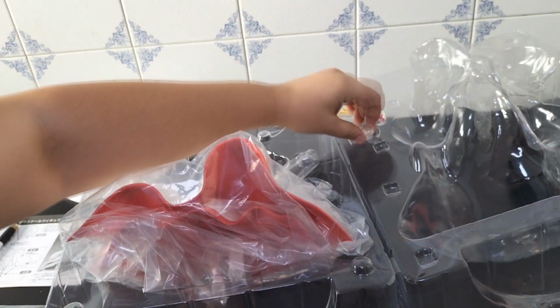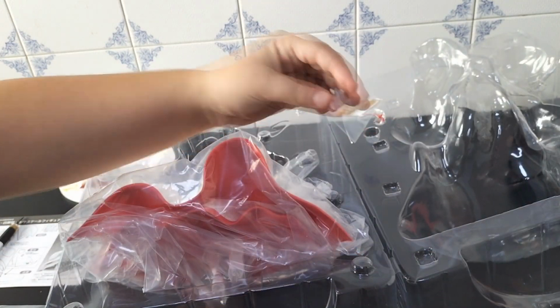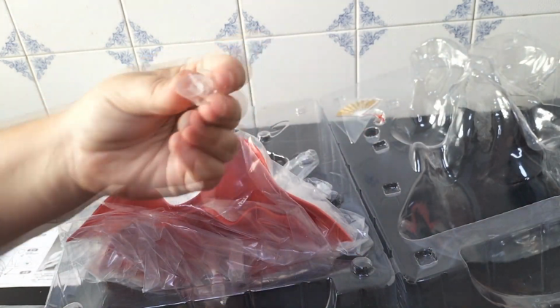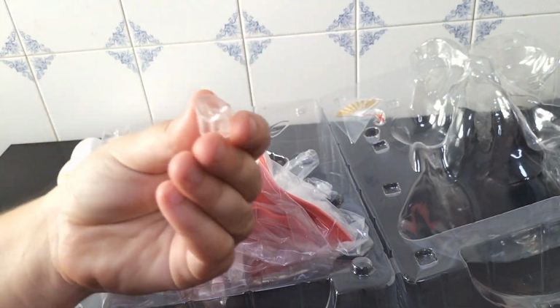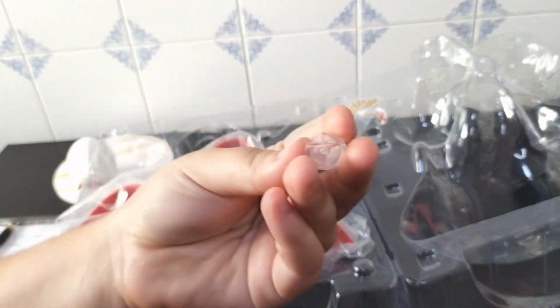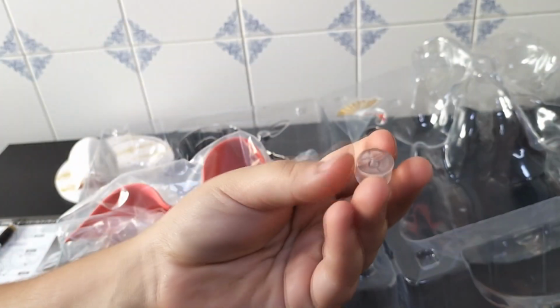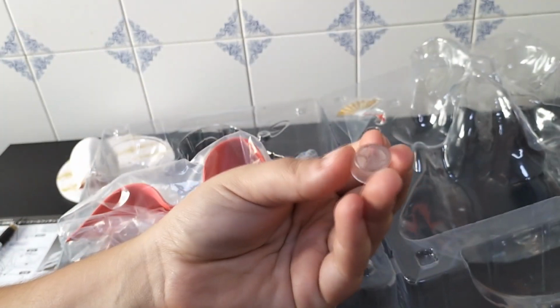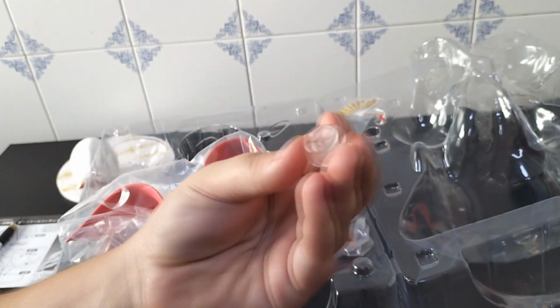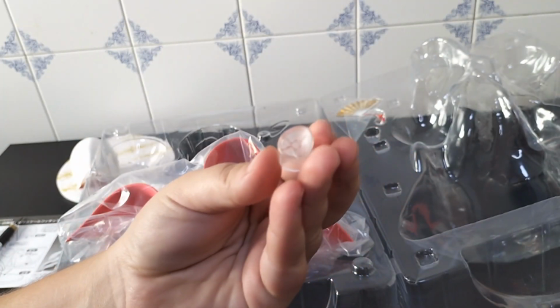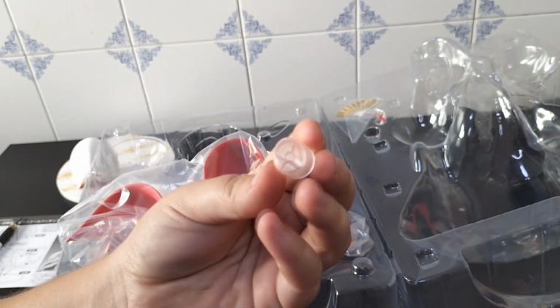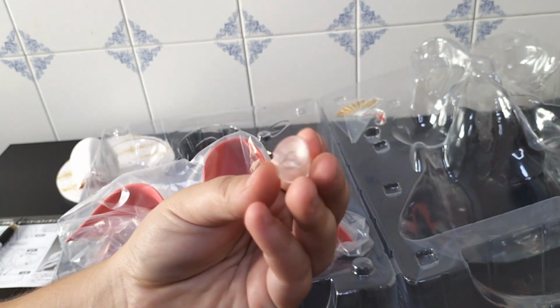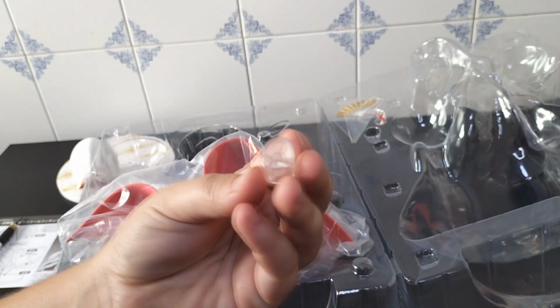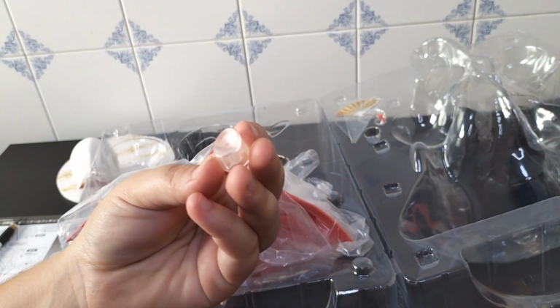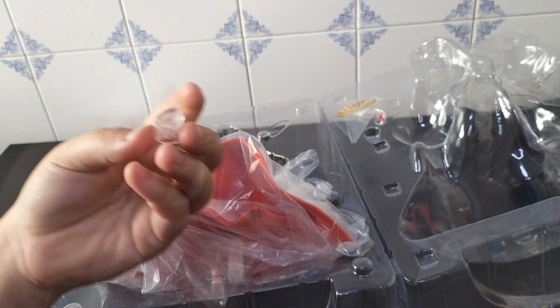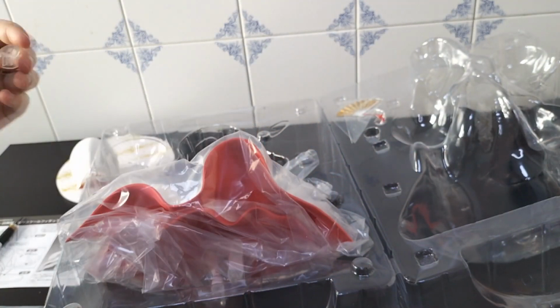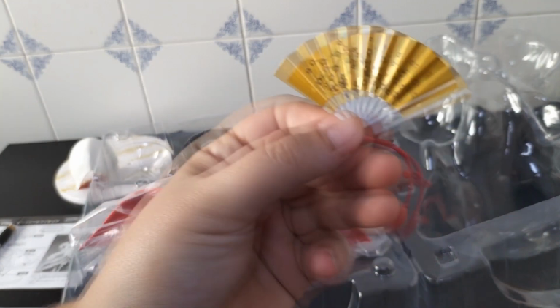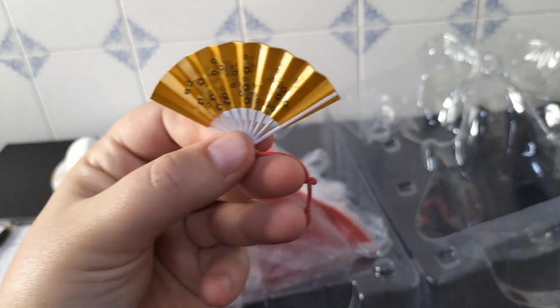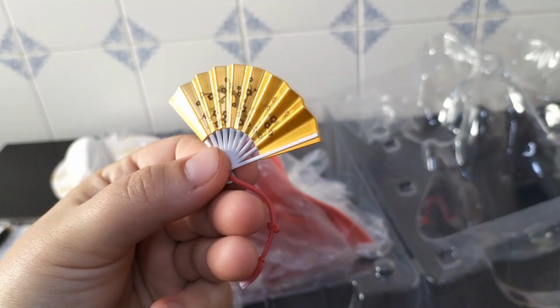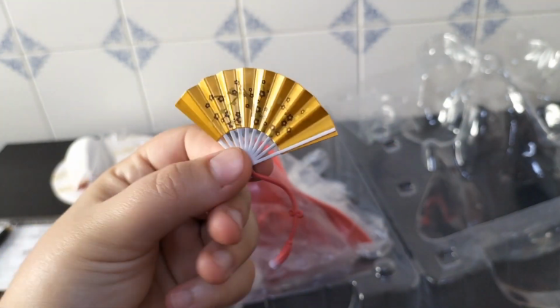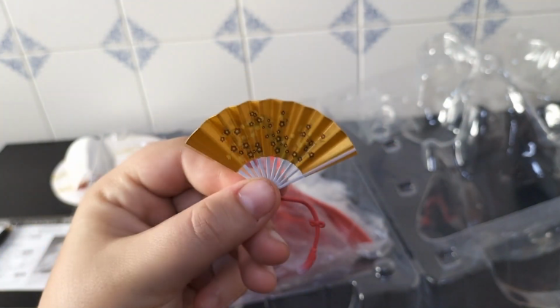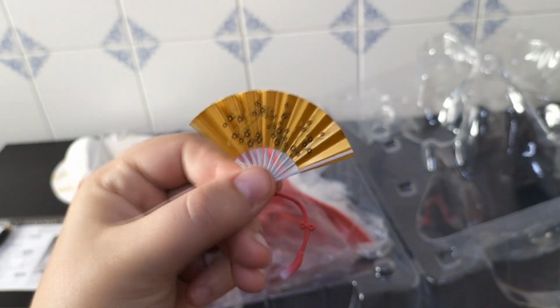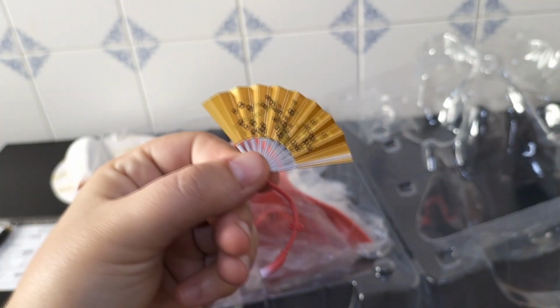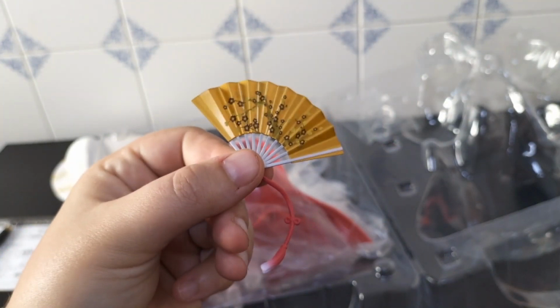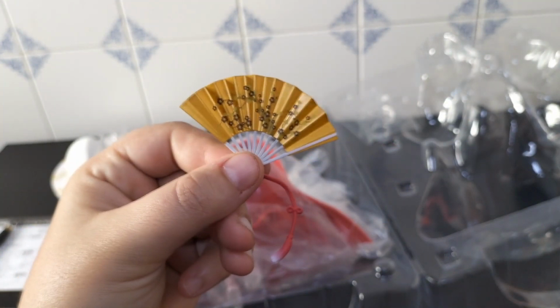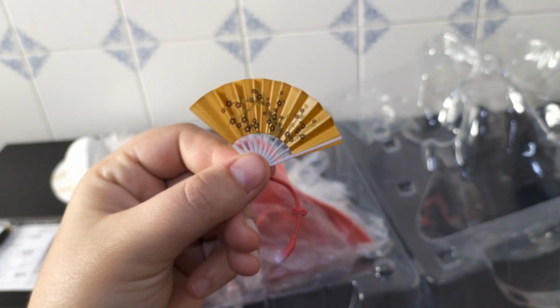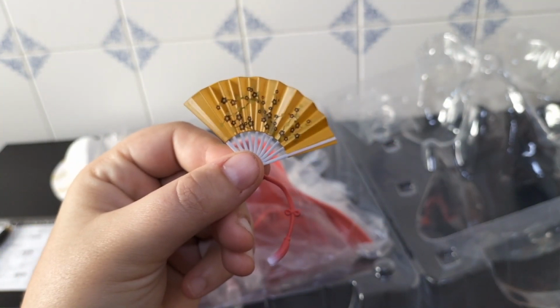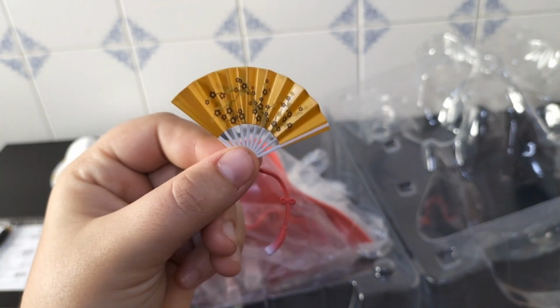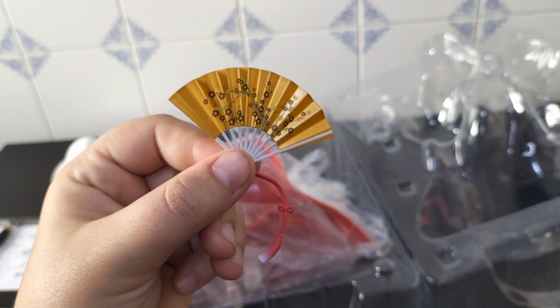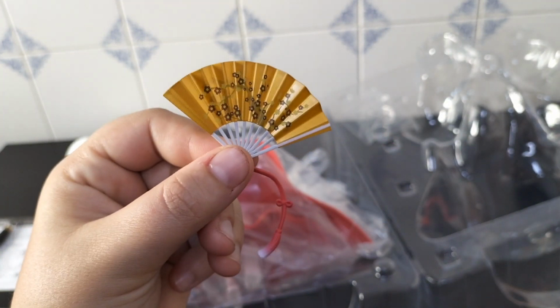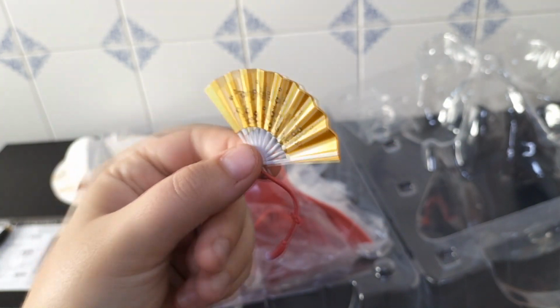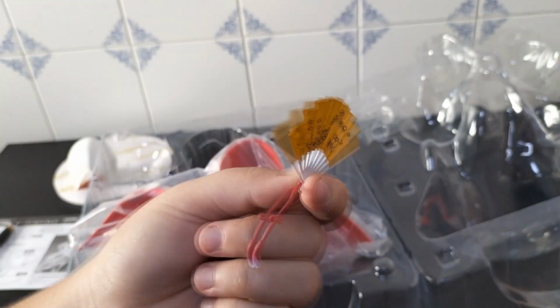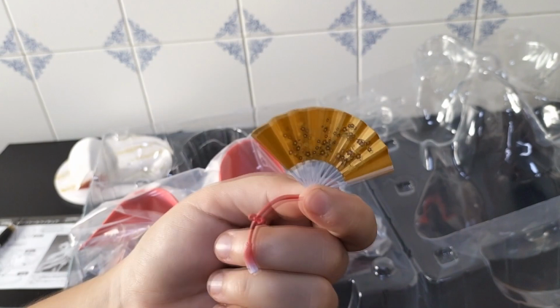There's also a mini stand that will support the back of the dress. And a beautiful golden hand fan — the flower pattern is really nice in detail, it will look wonderful.